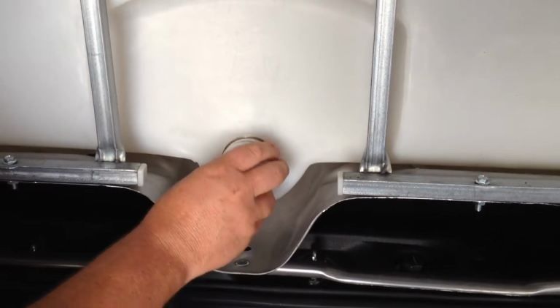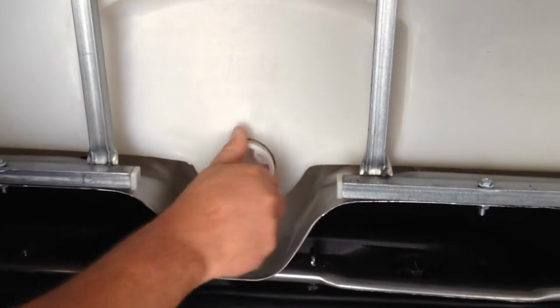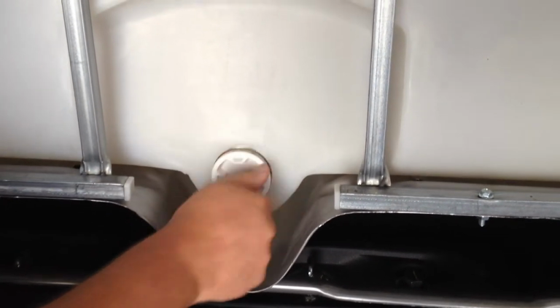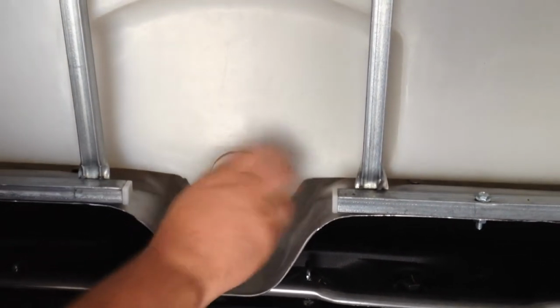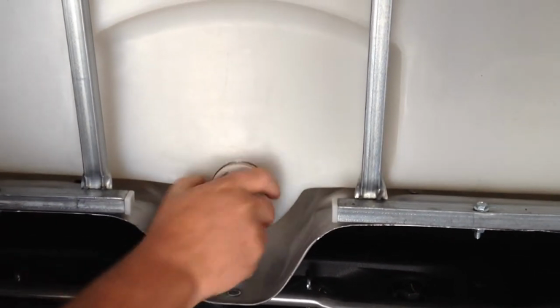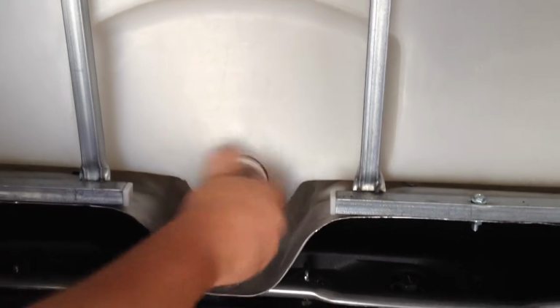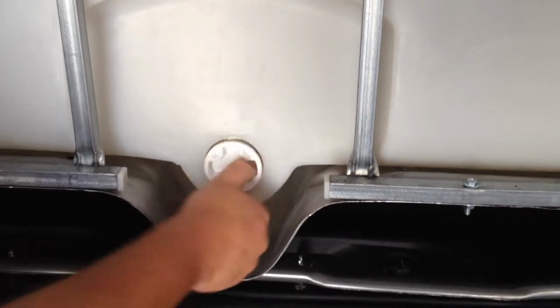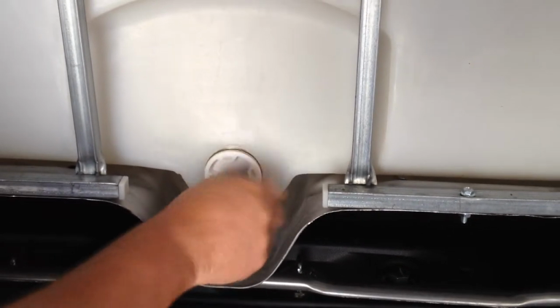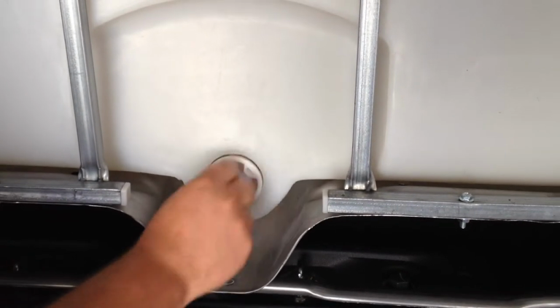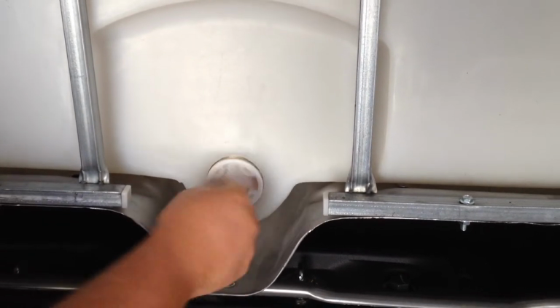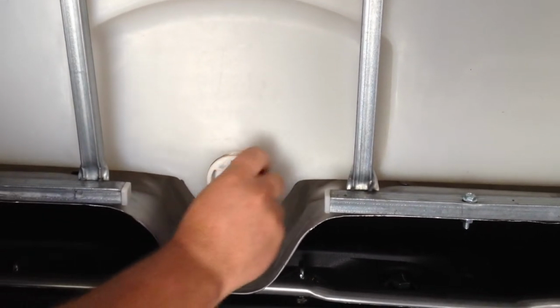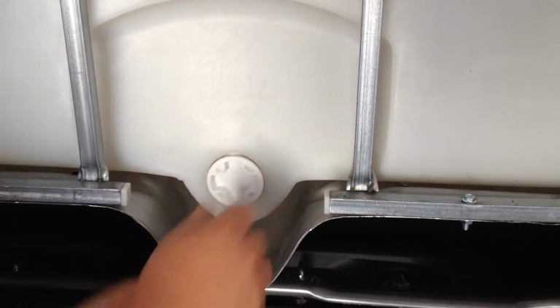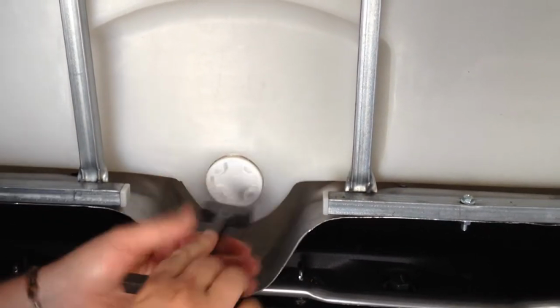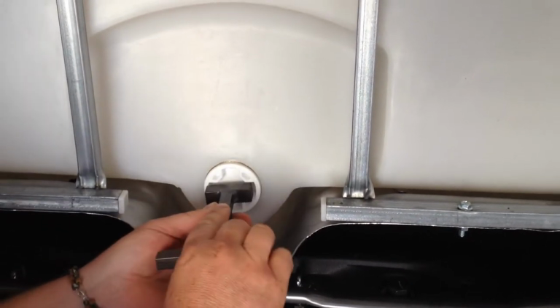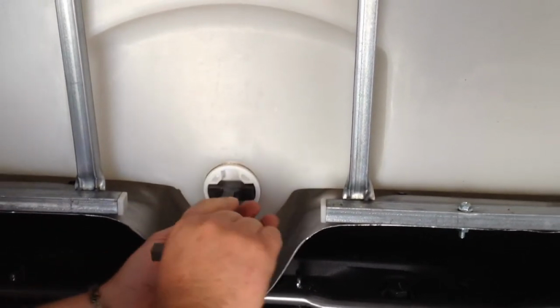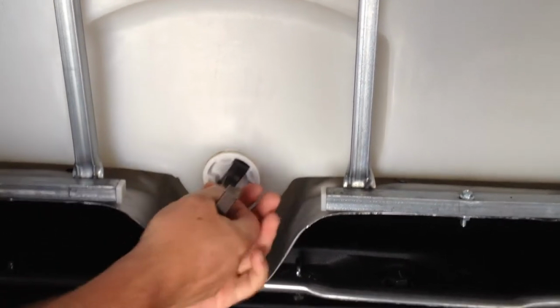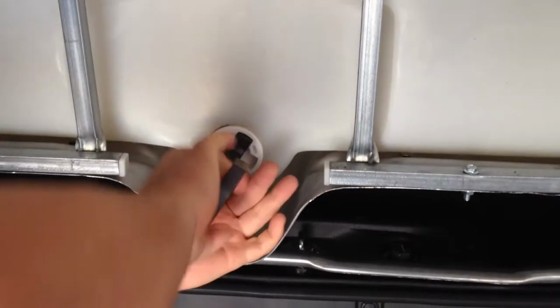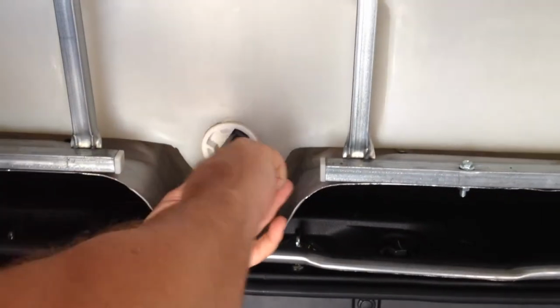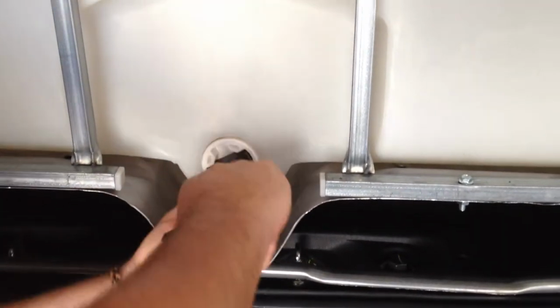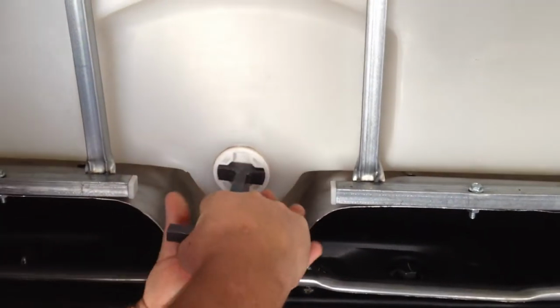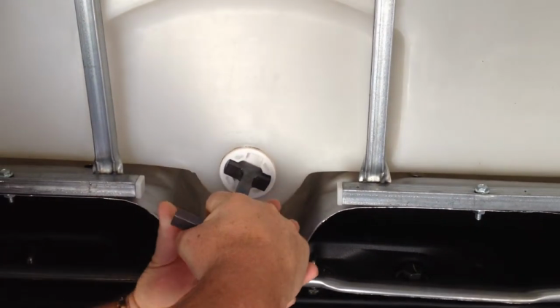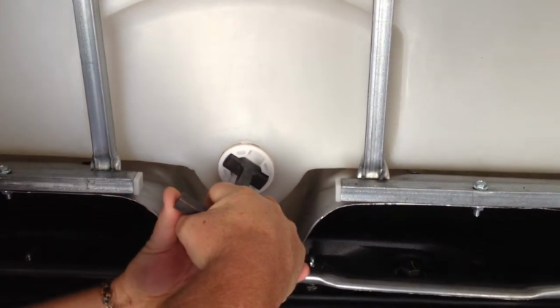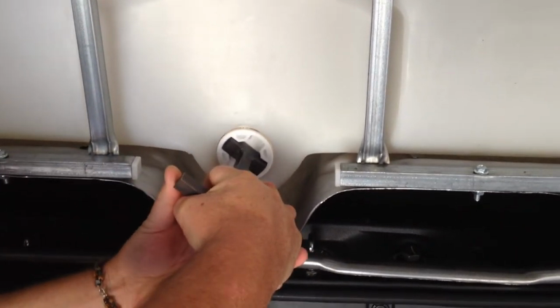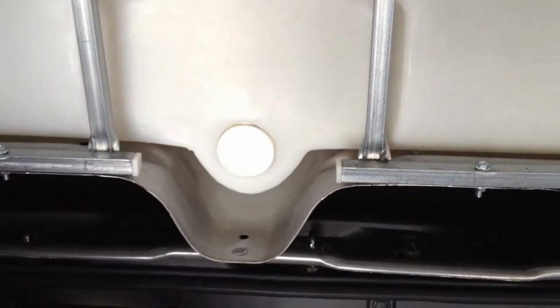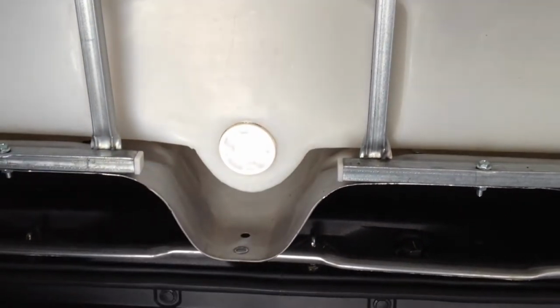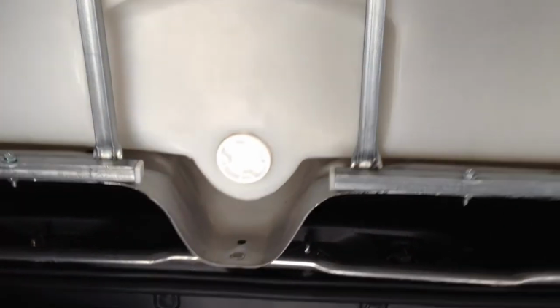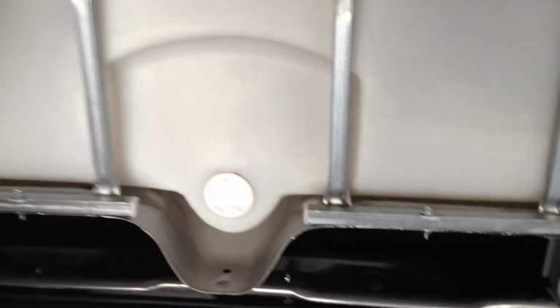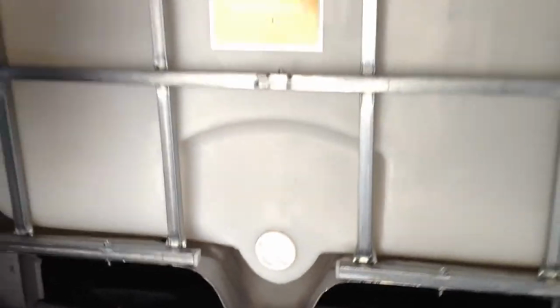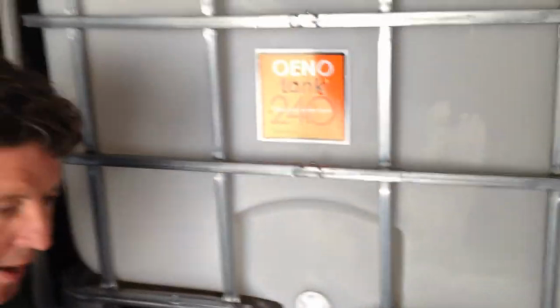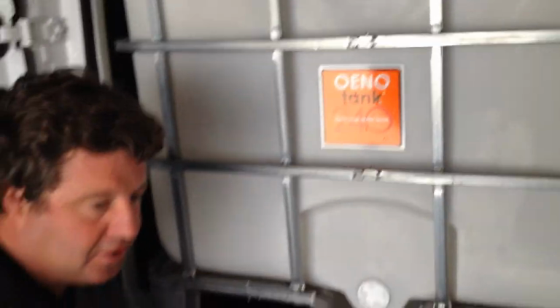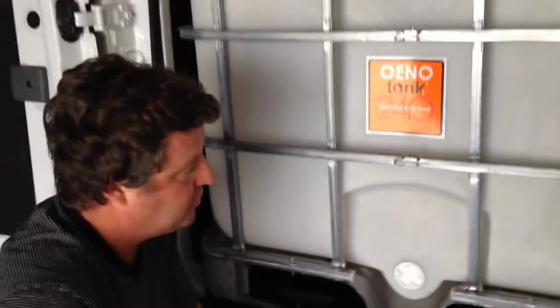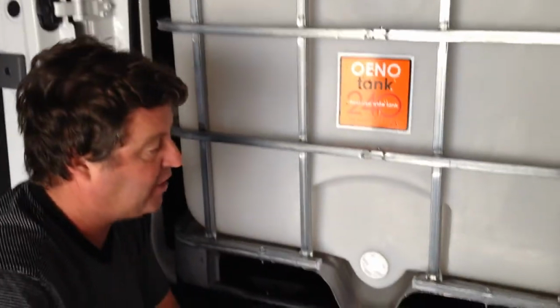In terms of tightening back up, it's just as easy. Start it with your hand, and as you get to the point of resistance, in comes the tool — a couple of turns and you're absolutely bulletproof in terms of leakage on this tank.